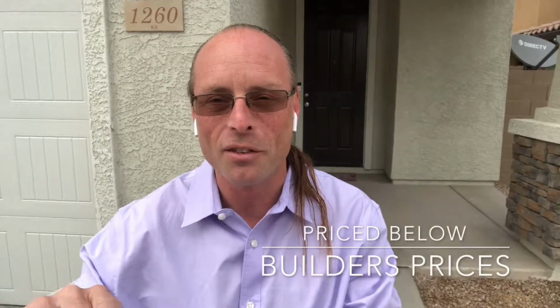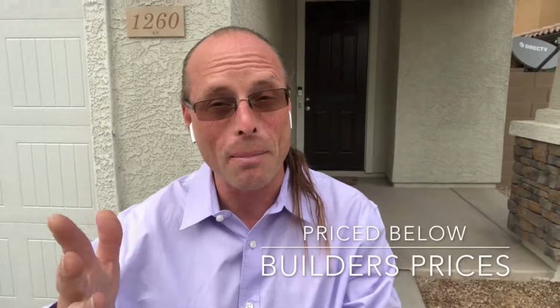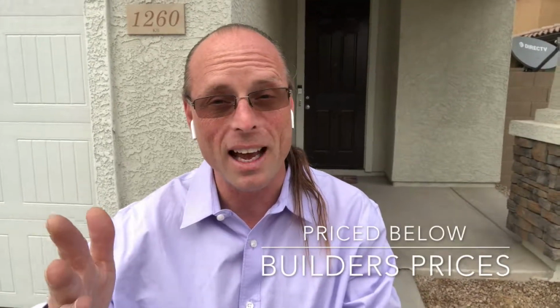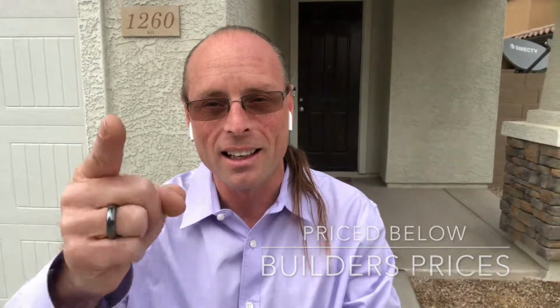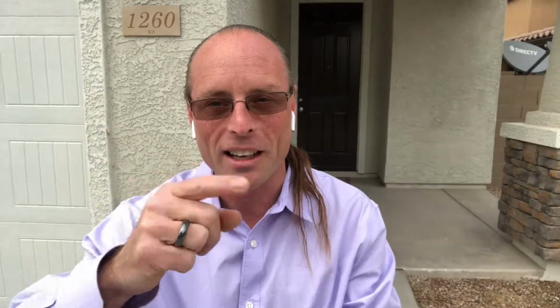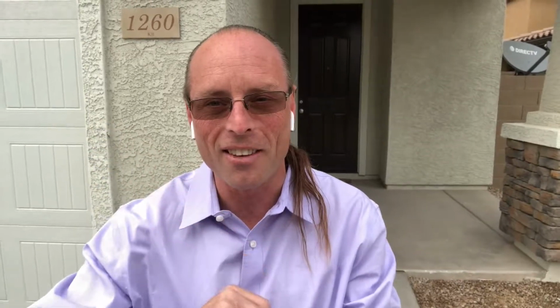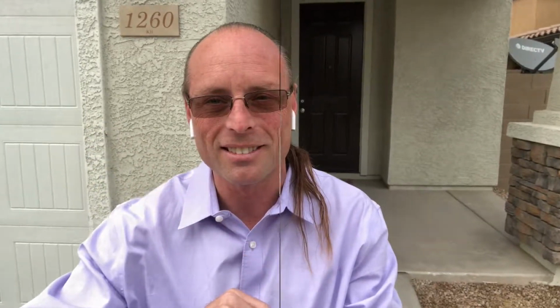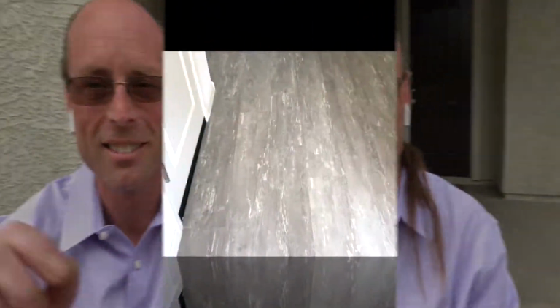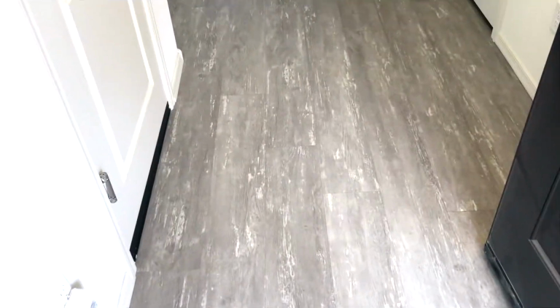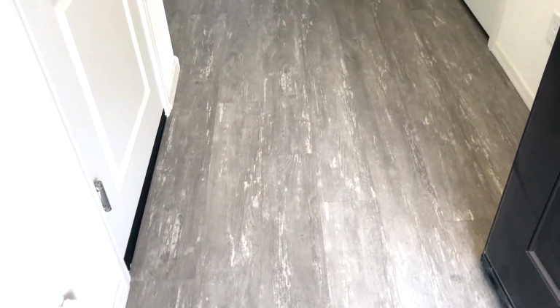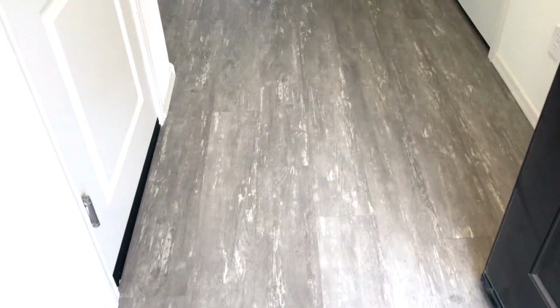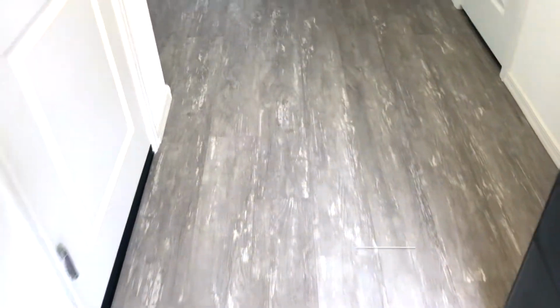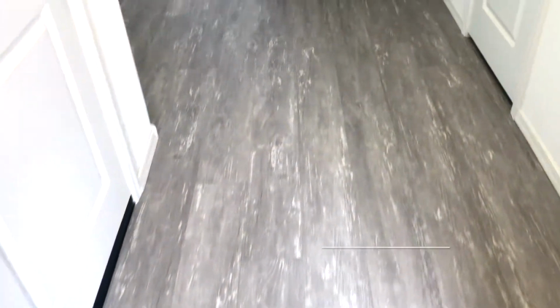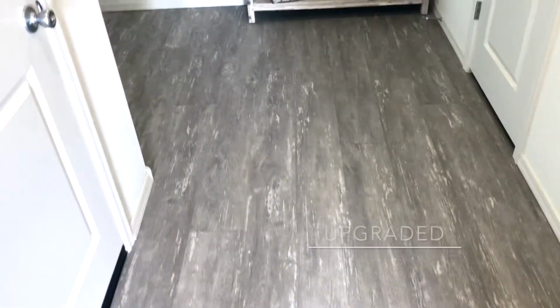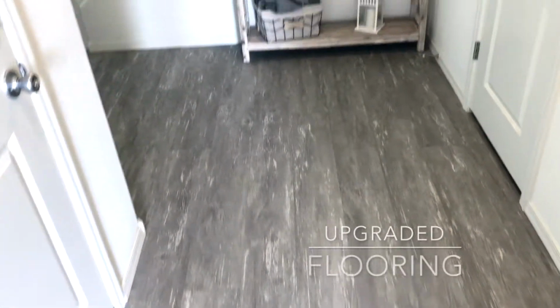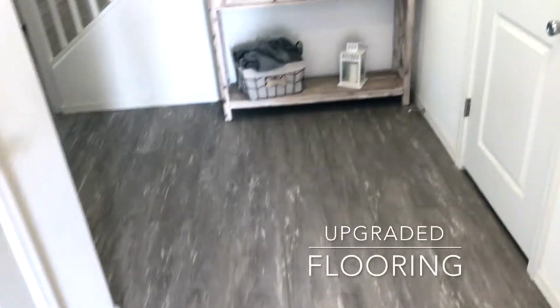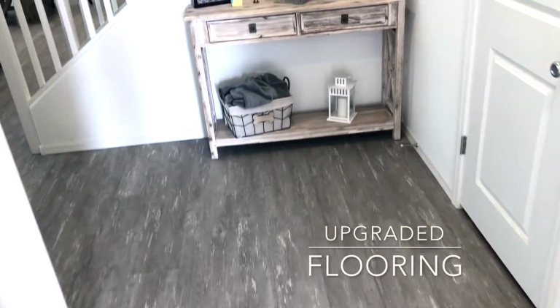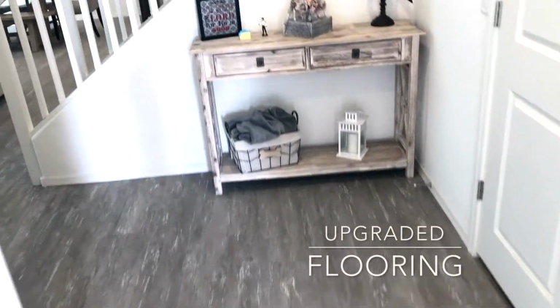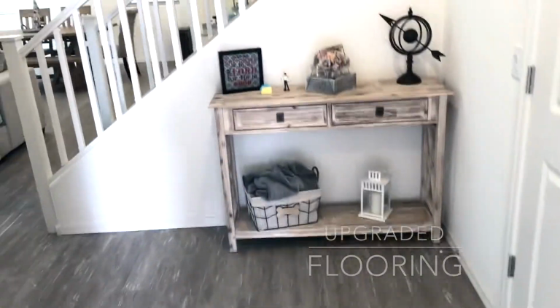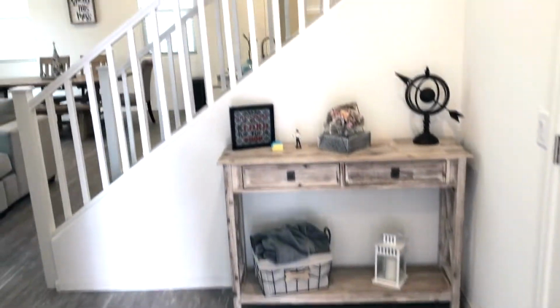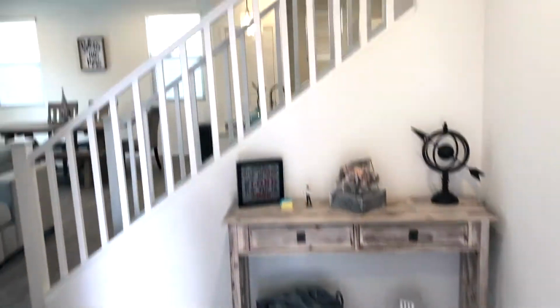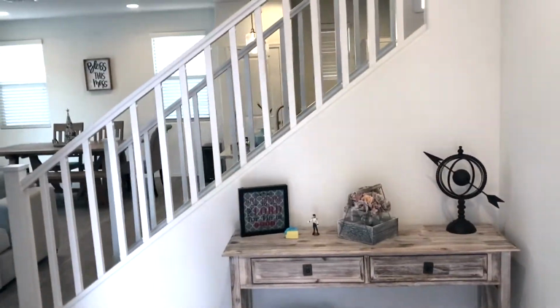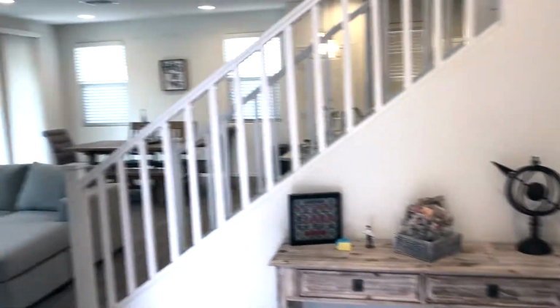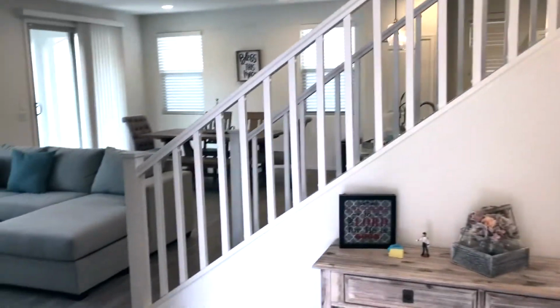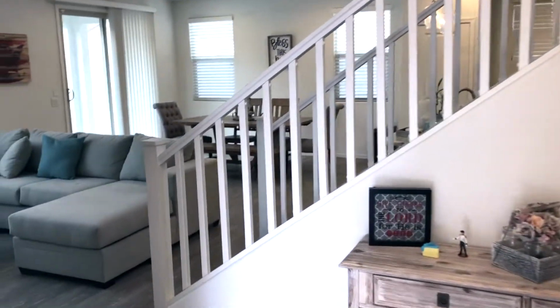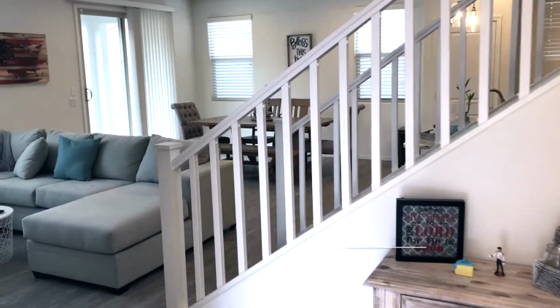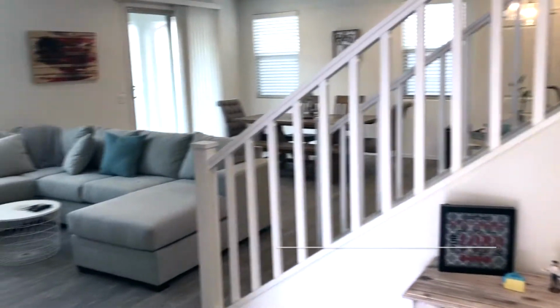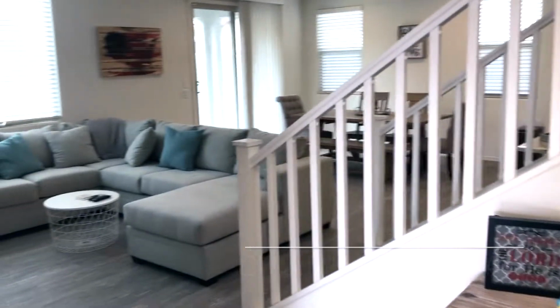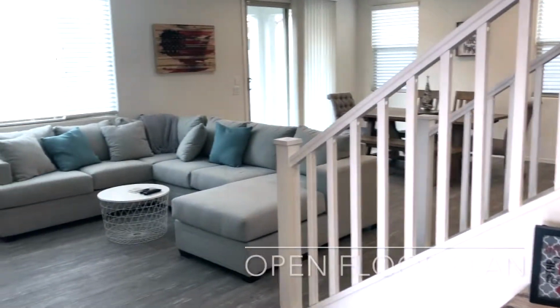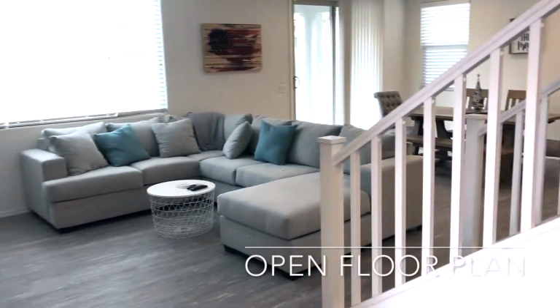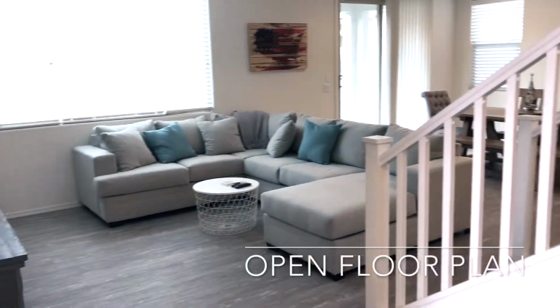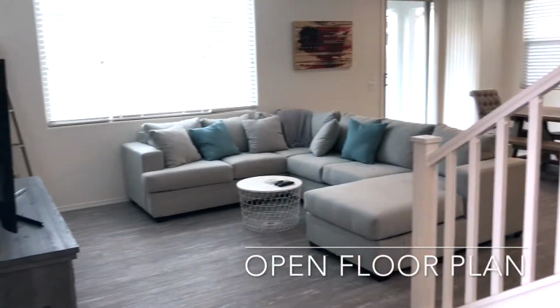So with that being said, let's check this out. As we enter this amazing property, you will immediately notice the upgraded flooring, the wonderful staircase, and this very open floor plan concept.